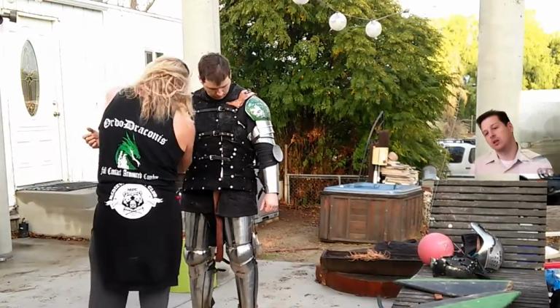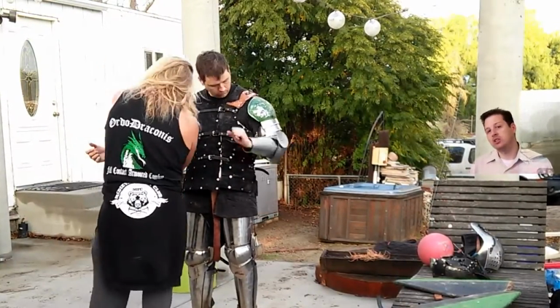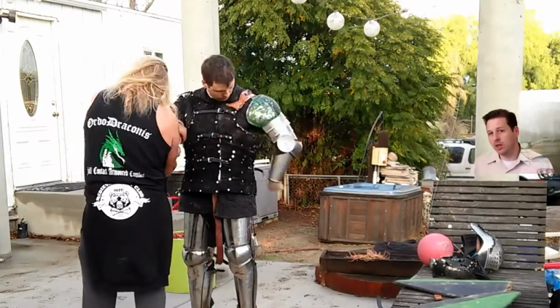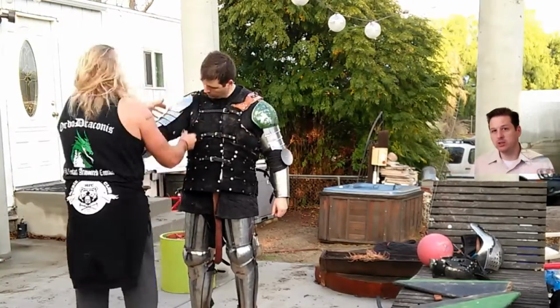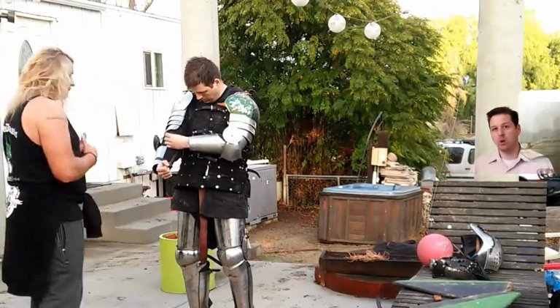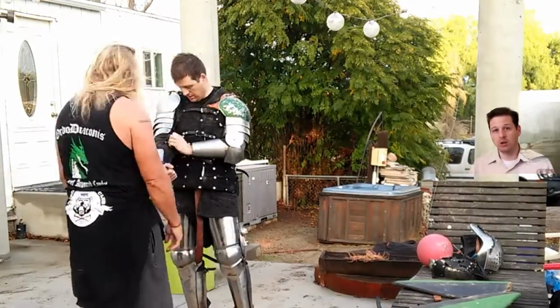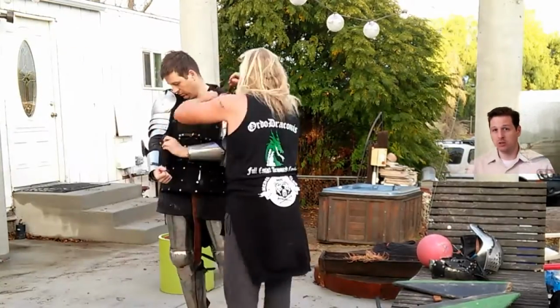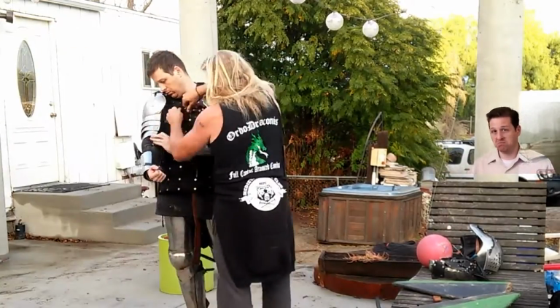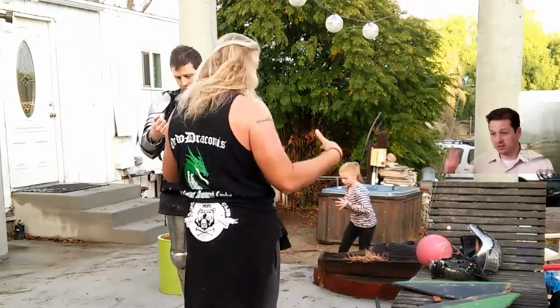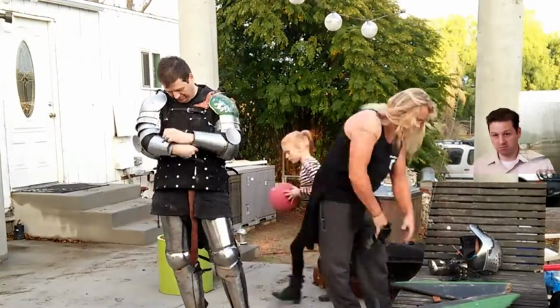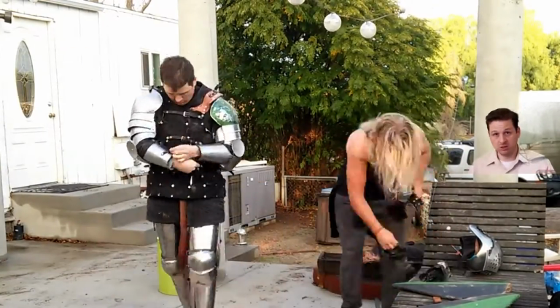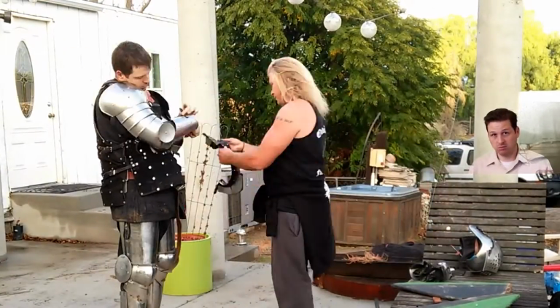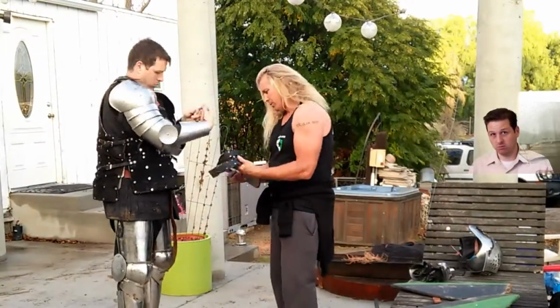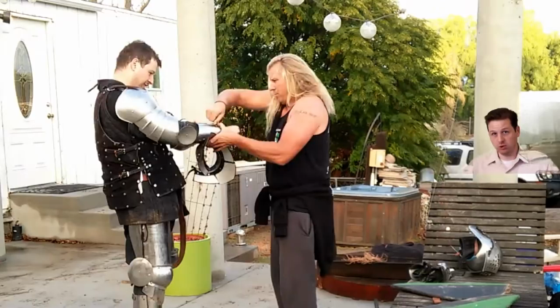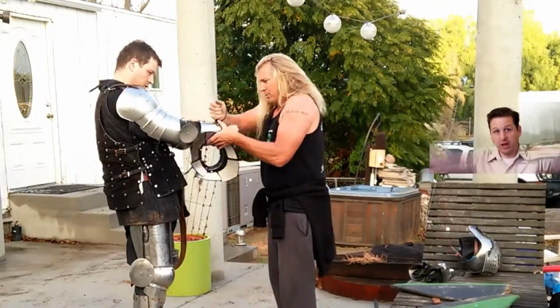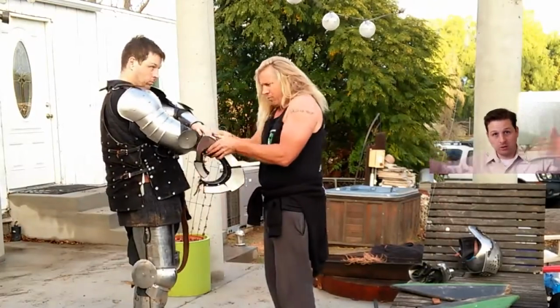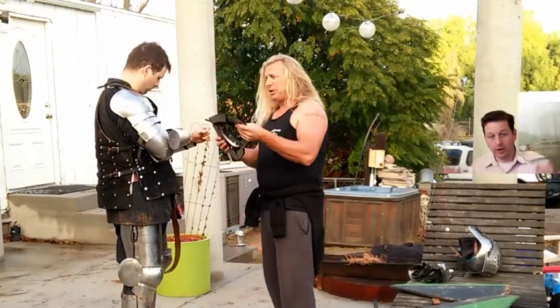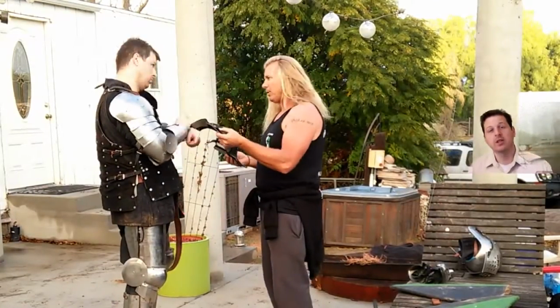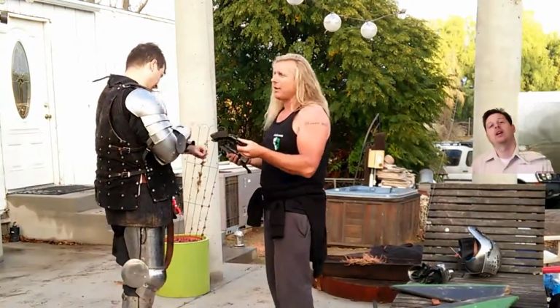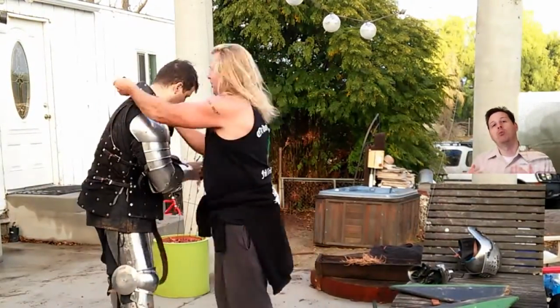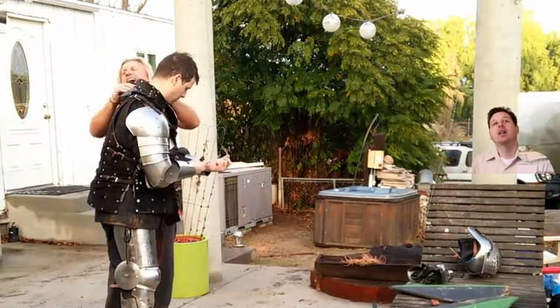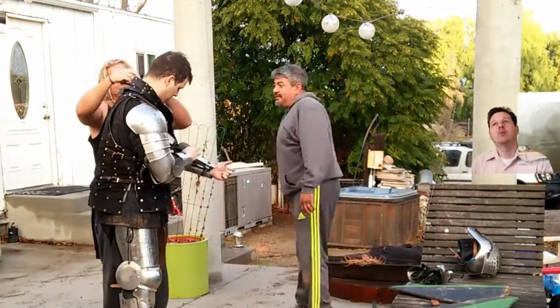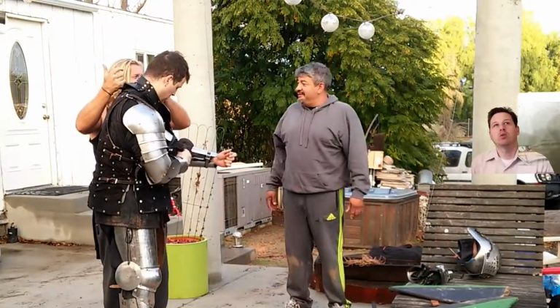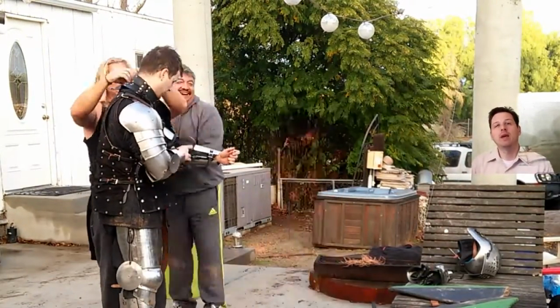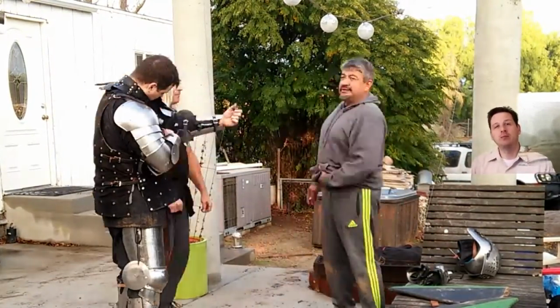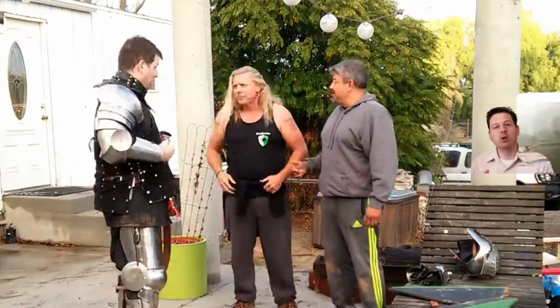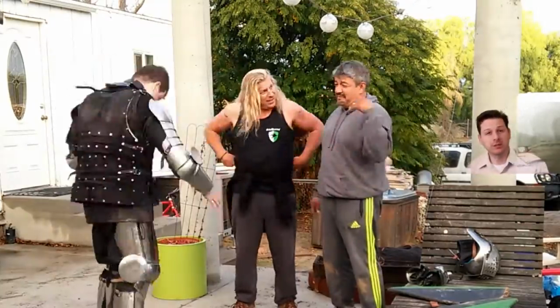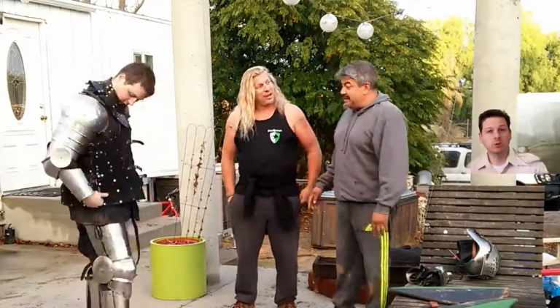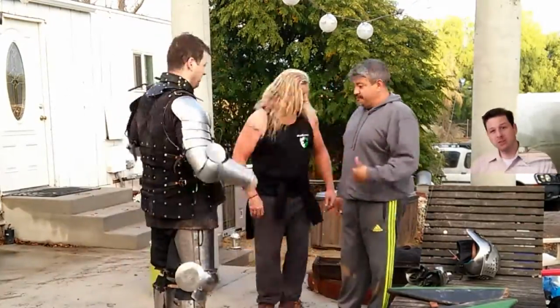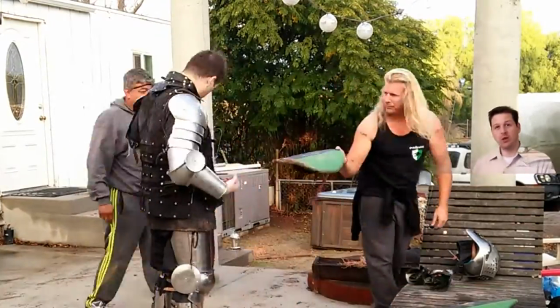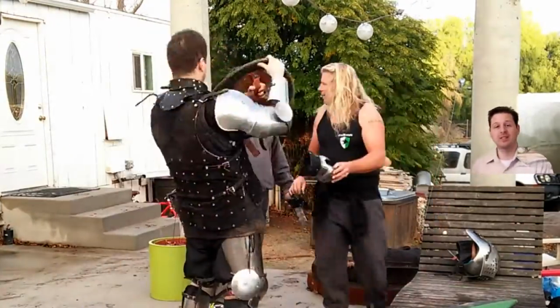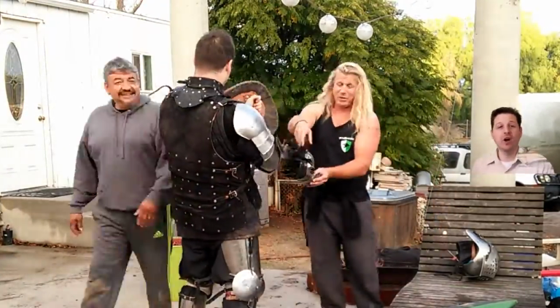So you can still run, you can still walk, you can still kick, punch, stretch out, and move around. But you may be more conservative because you don't want to tire out.